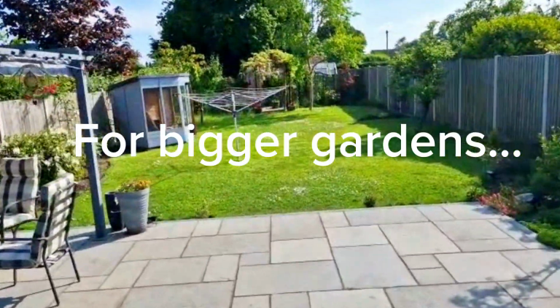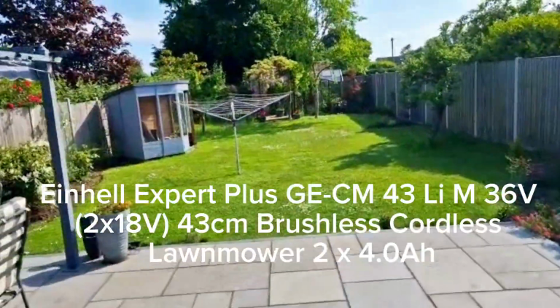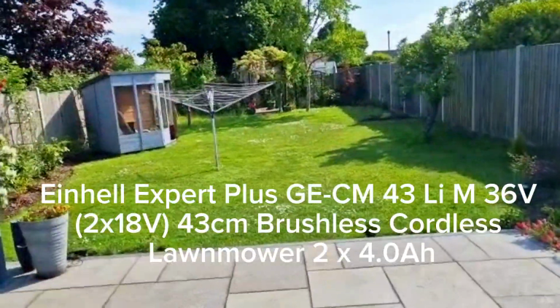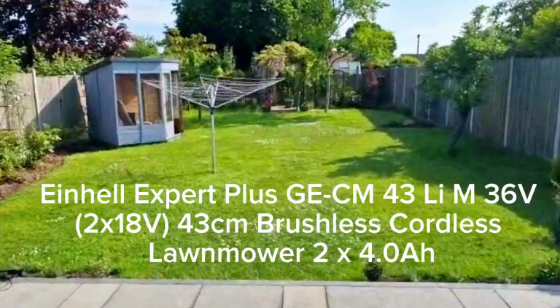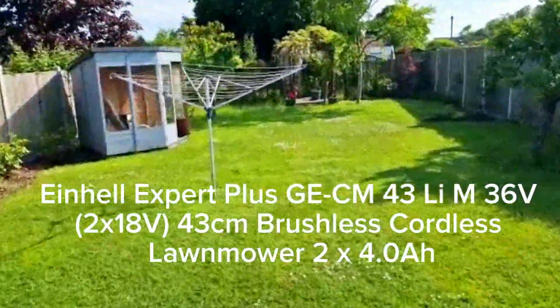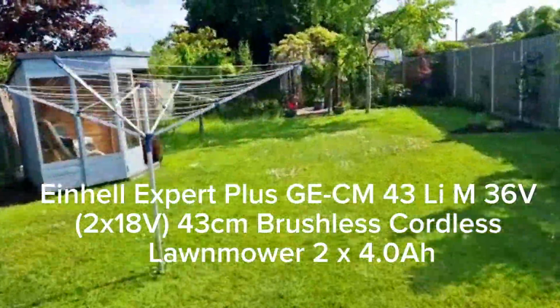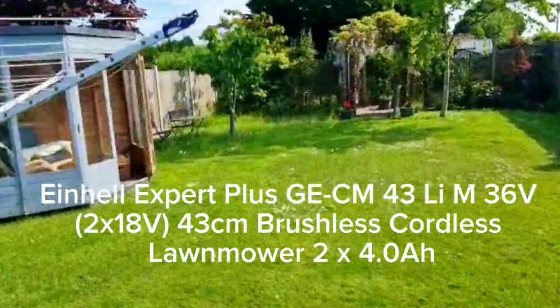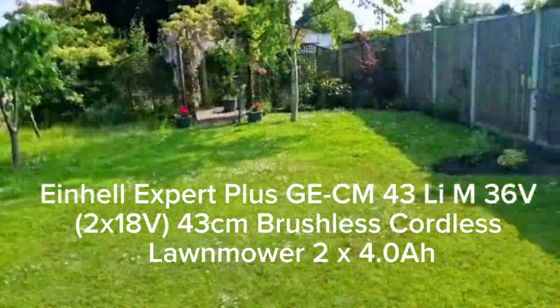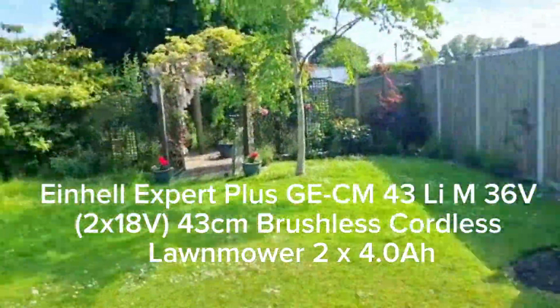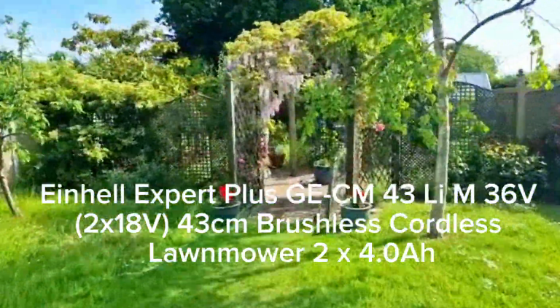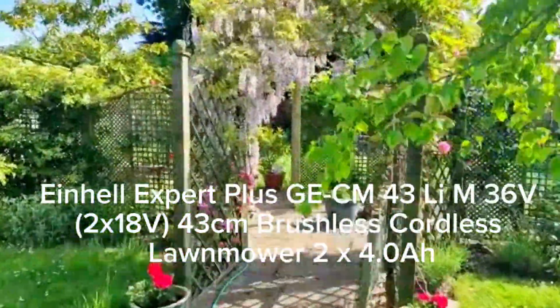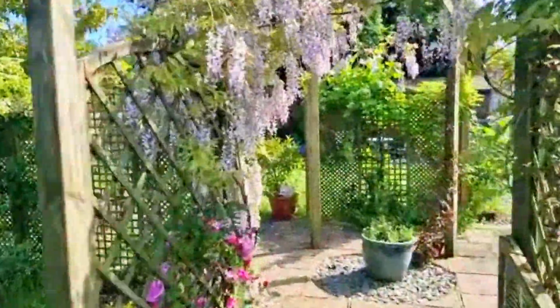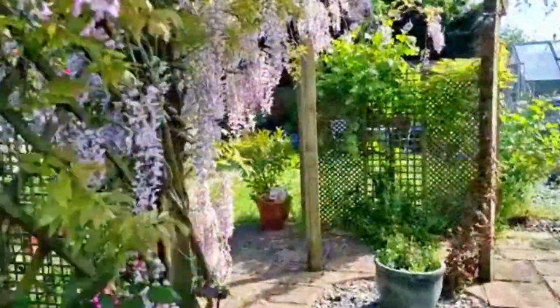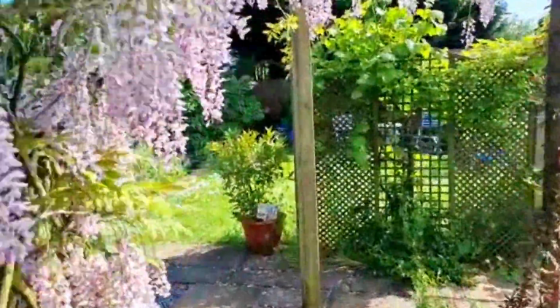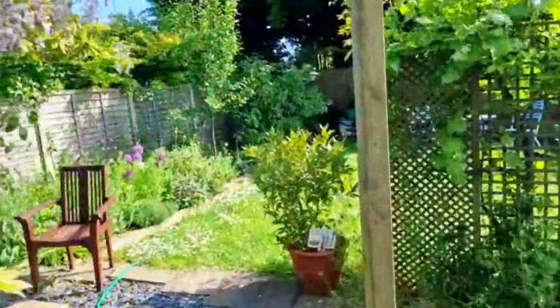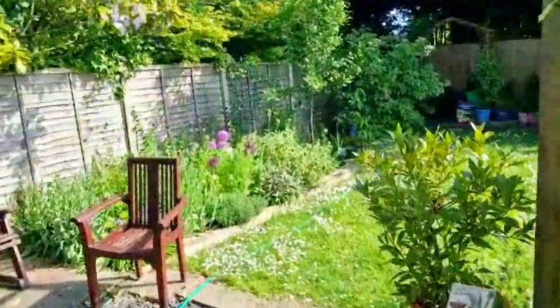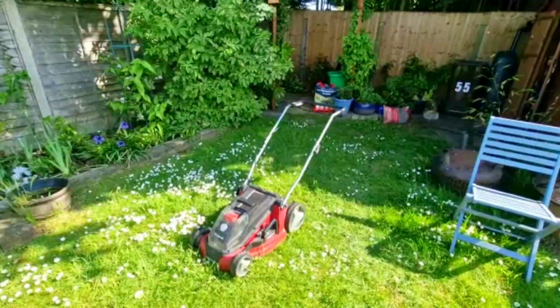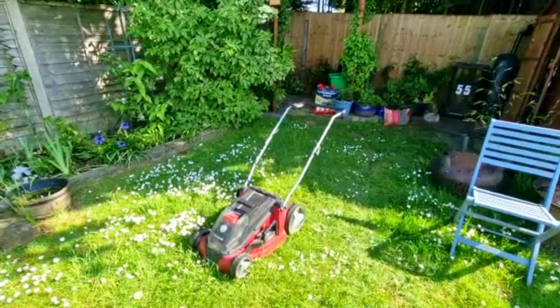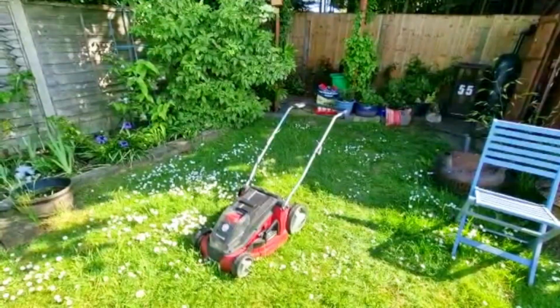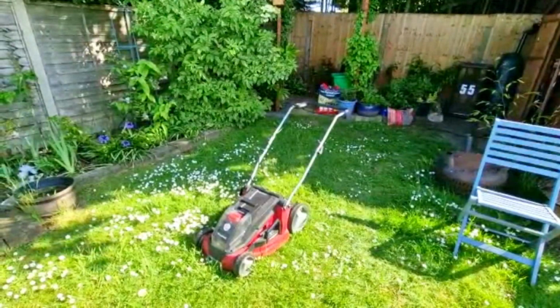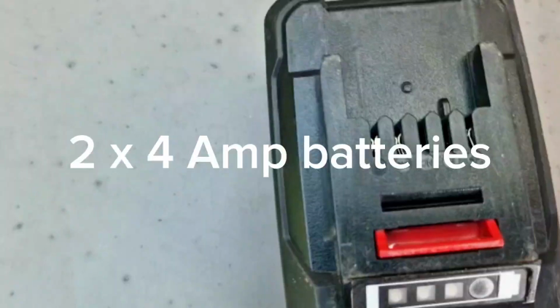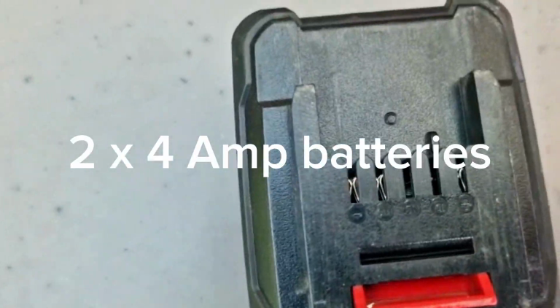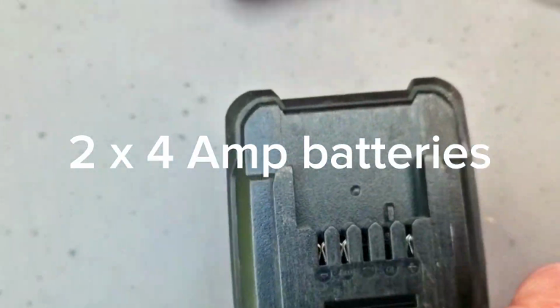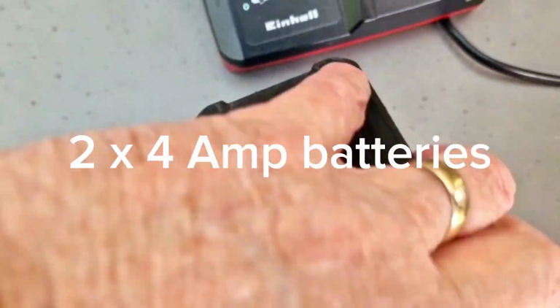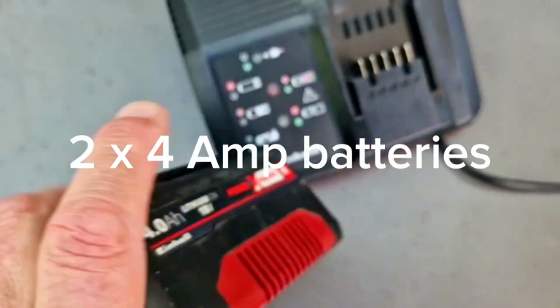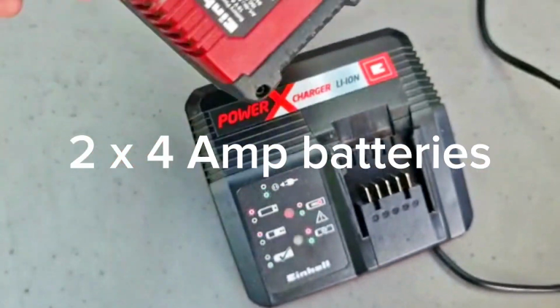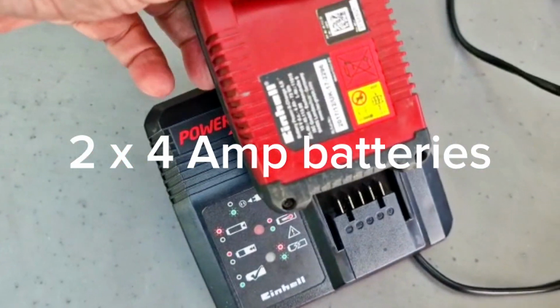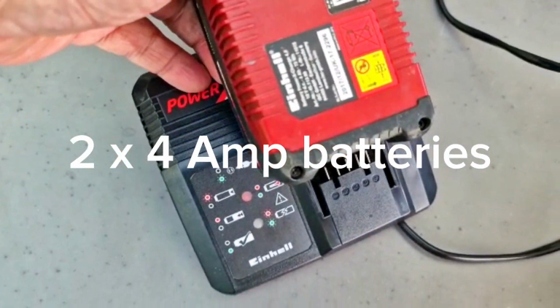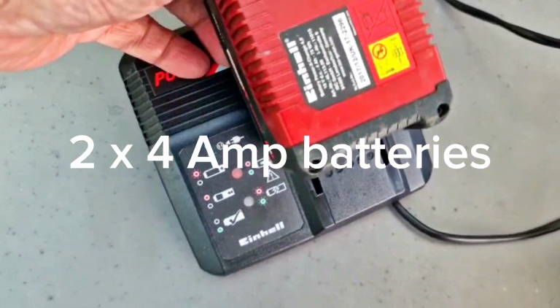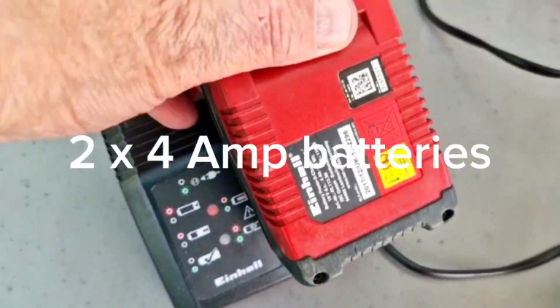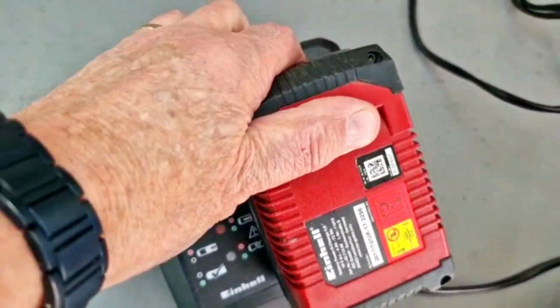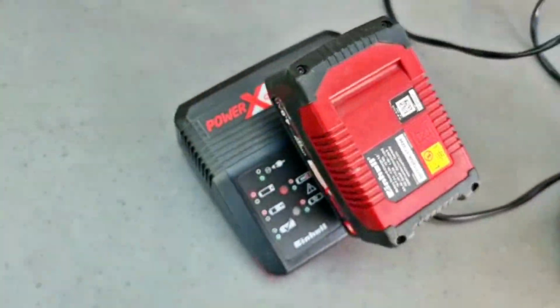If you have a larger garden you may want a more powerful mower, perhaps the Expert Plus. Again it's cordless and it uses two 4-amp lithium batteries.